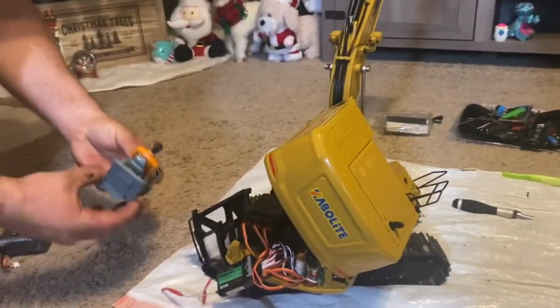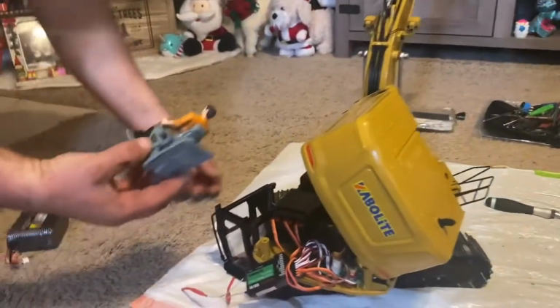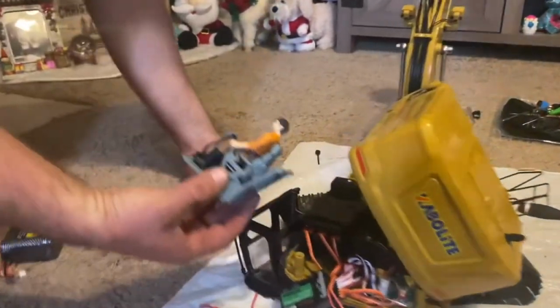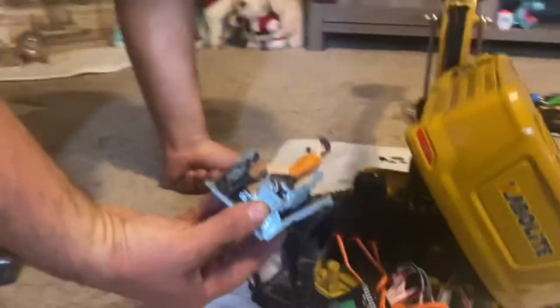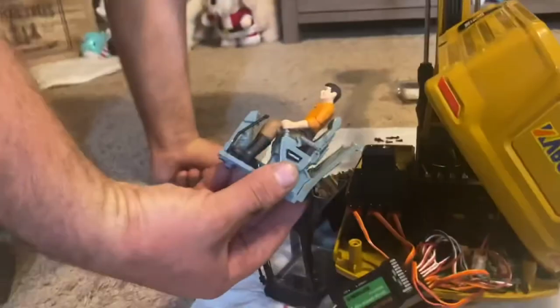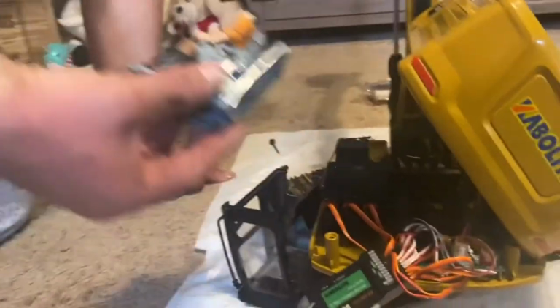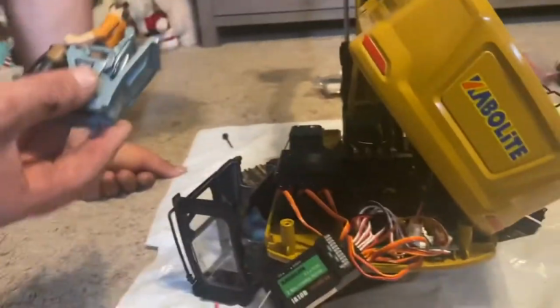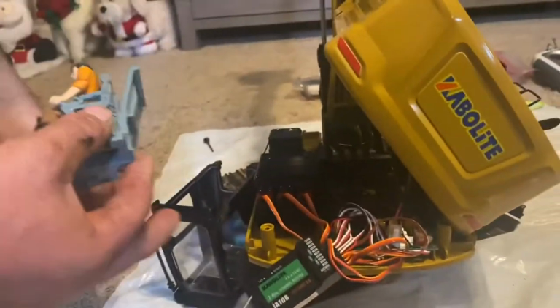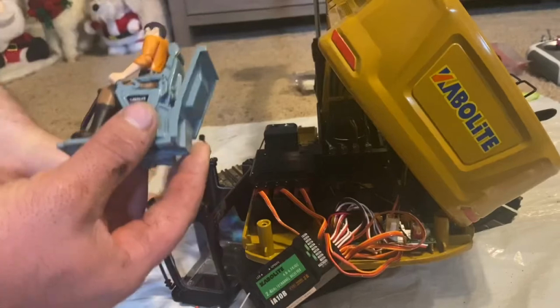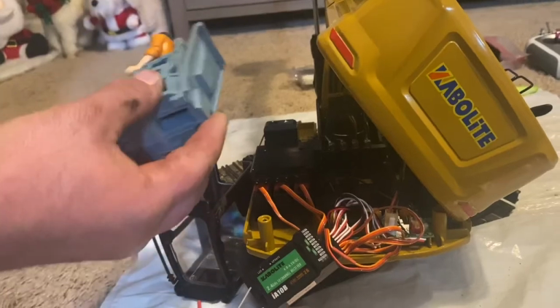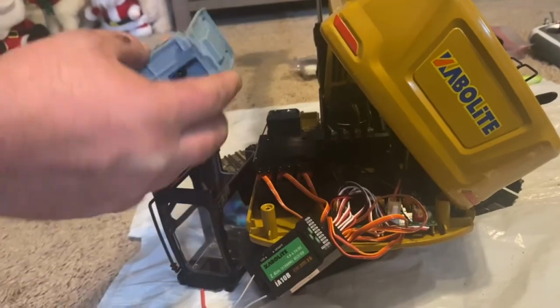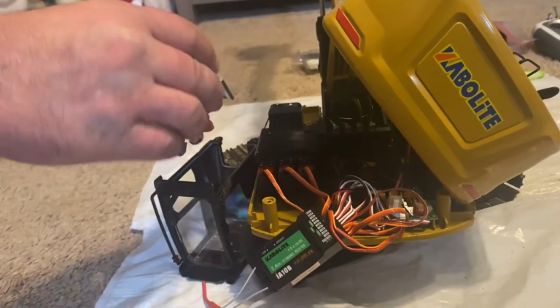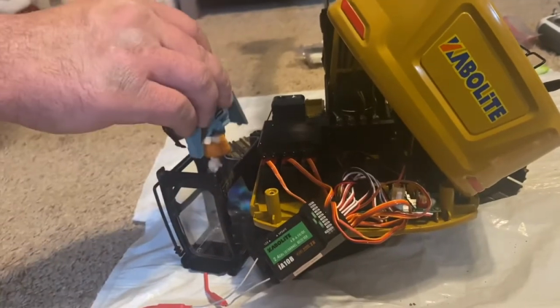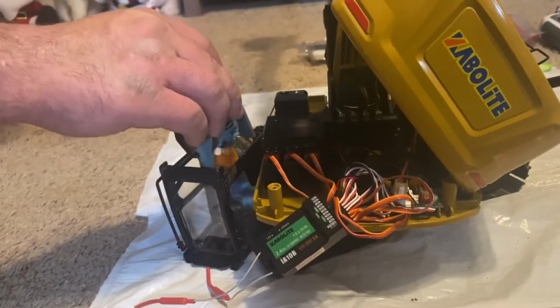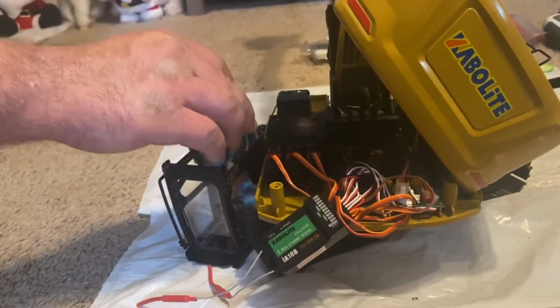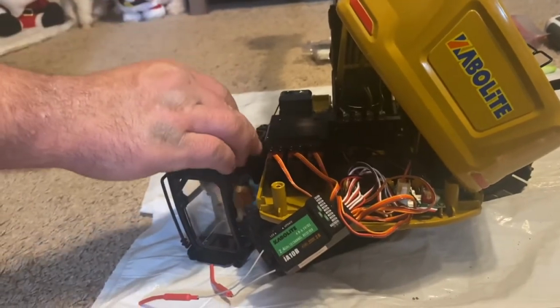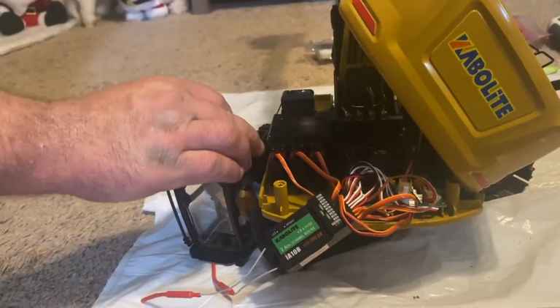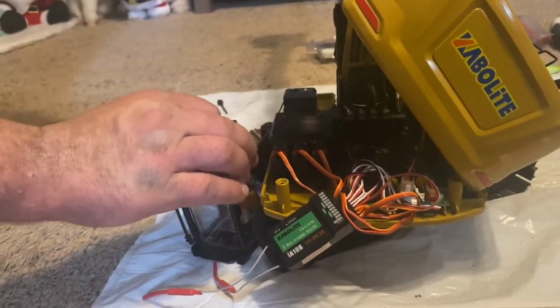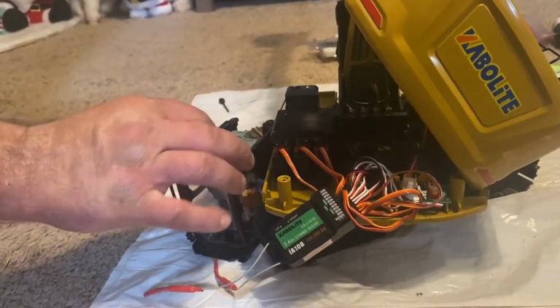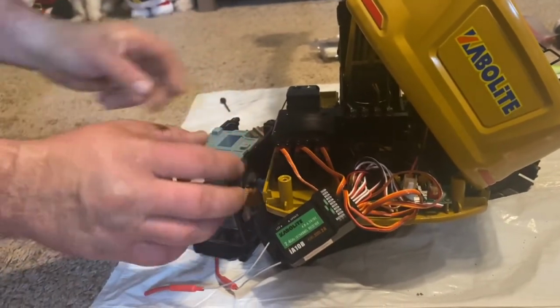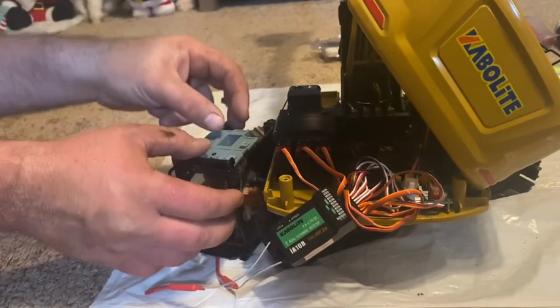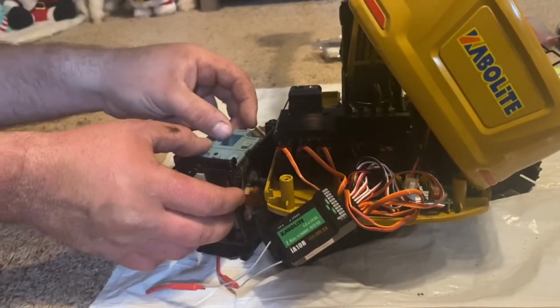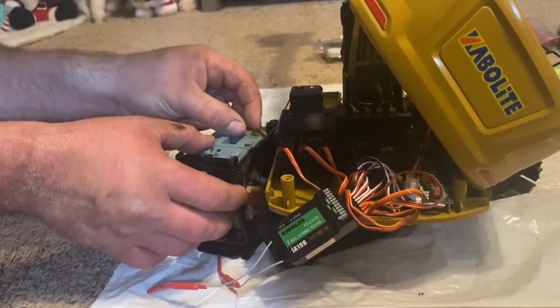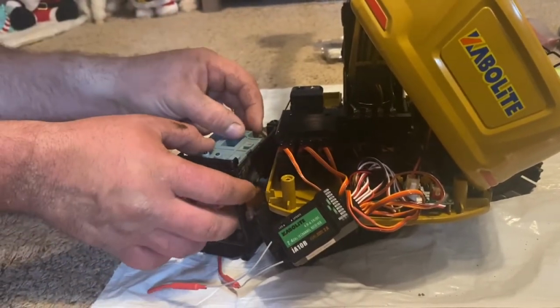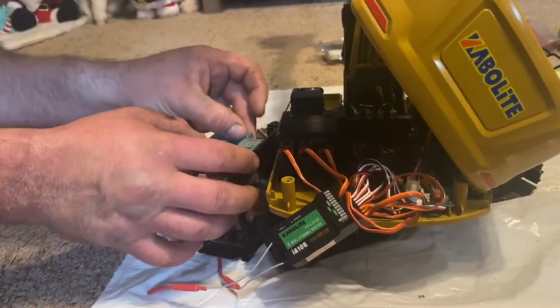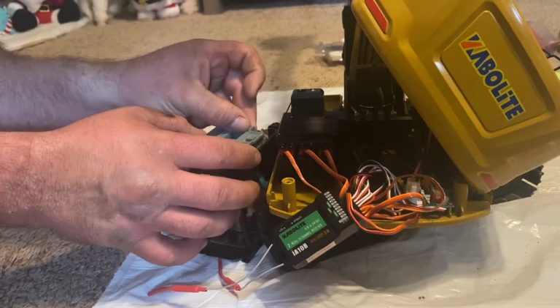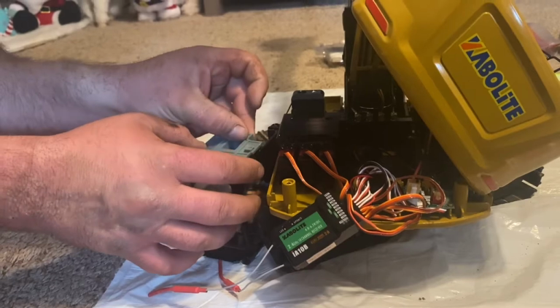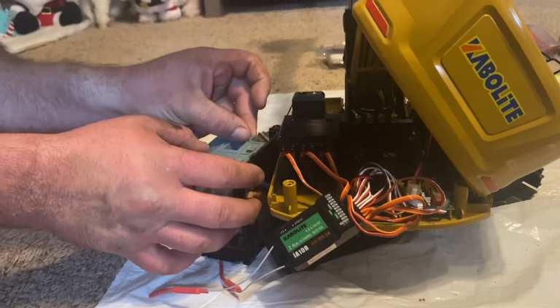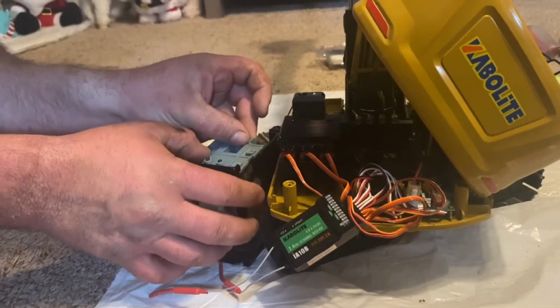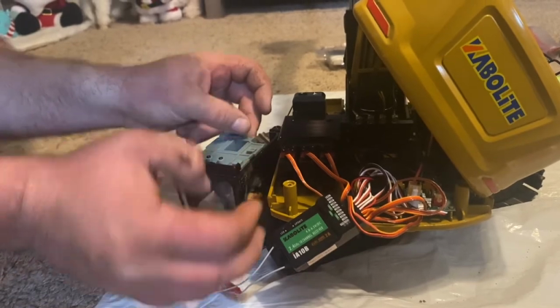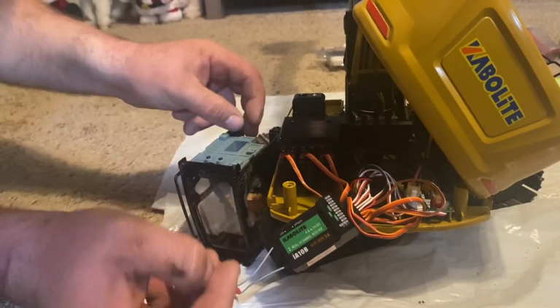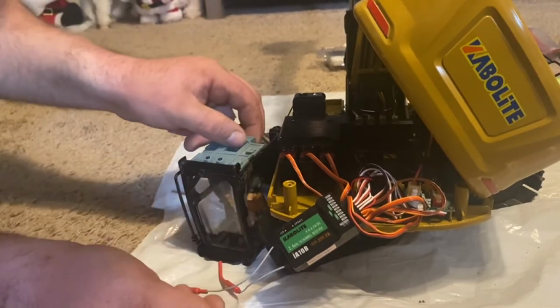It's very simple - you just reverse what you did. Literally slide the guy in - I'm going to do it upside down. Literally slides in there. Let me make sure he fits all the way down in there. That's the right way. Yeah, and it is closed.